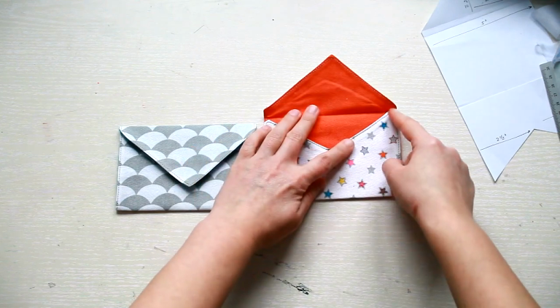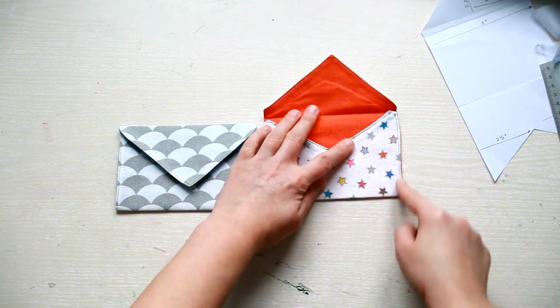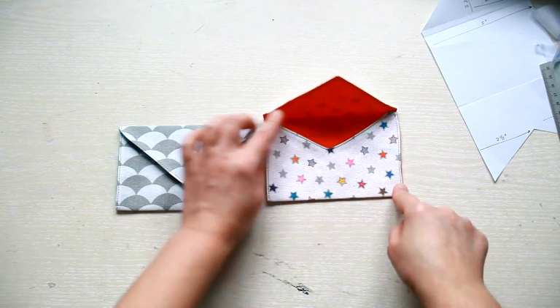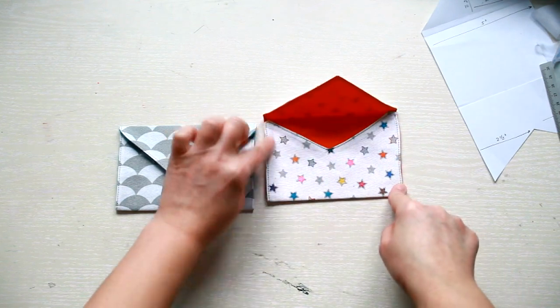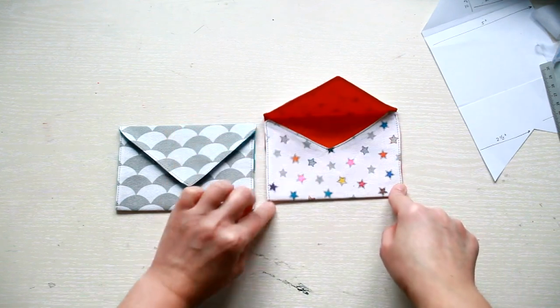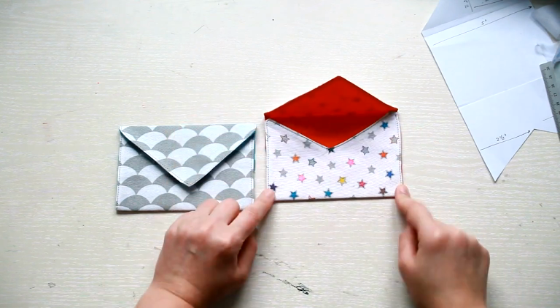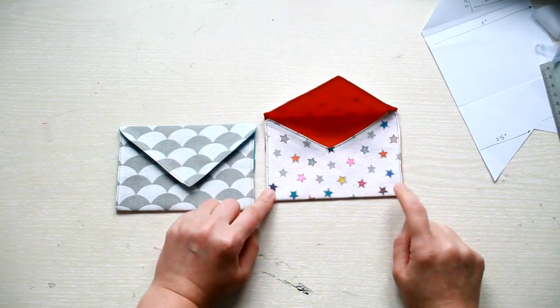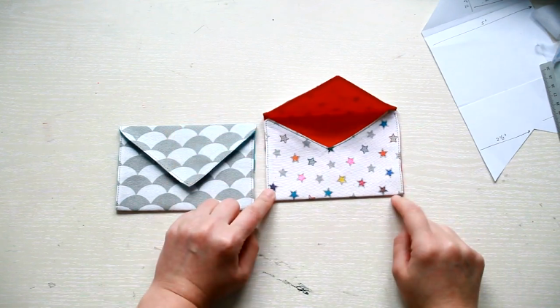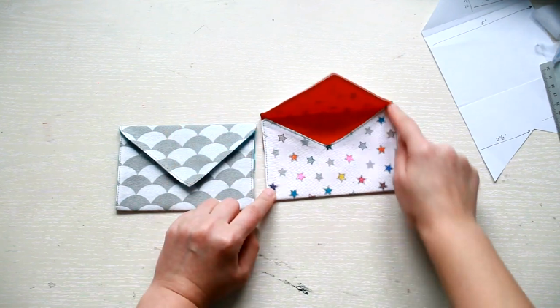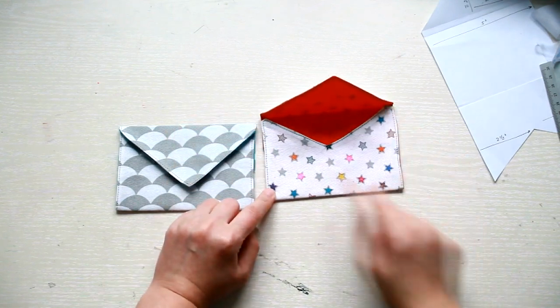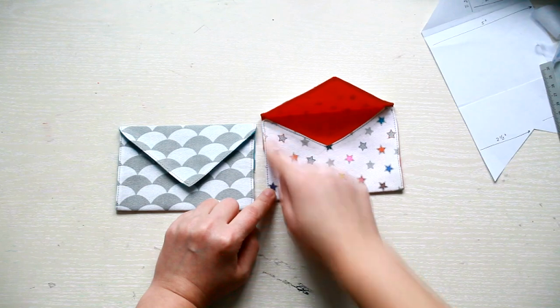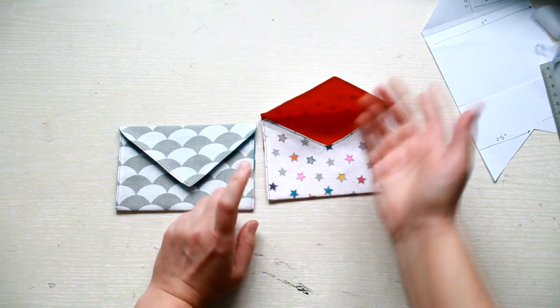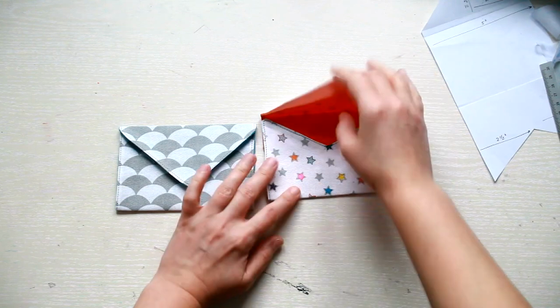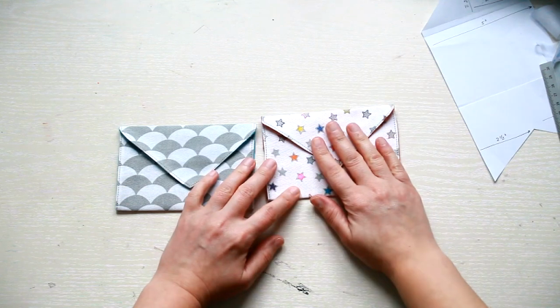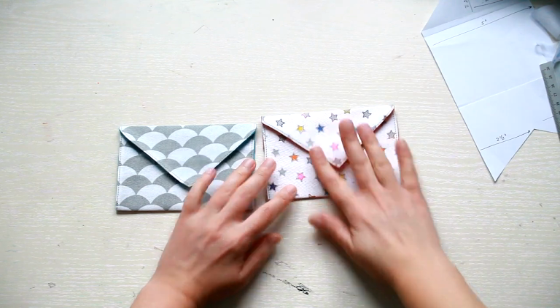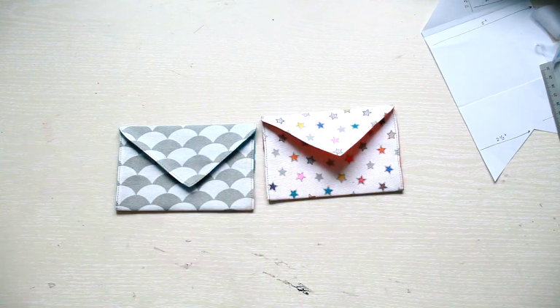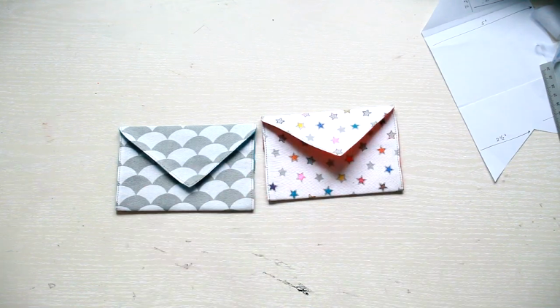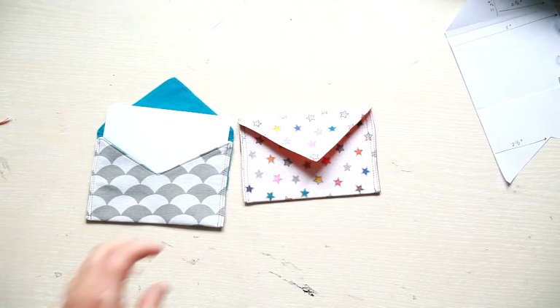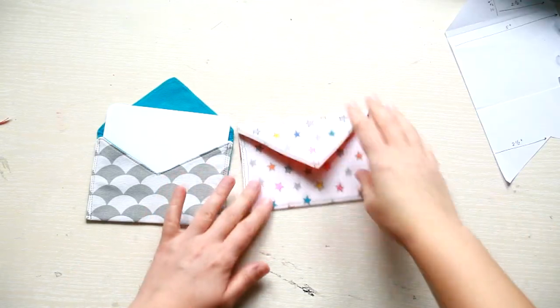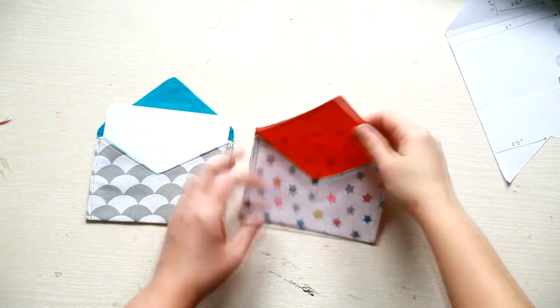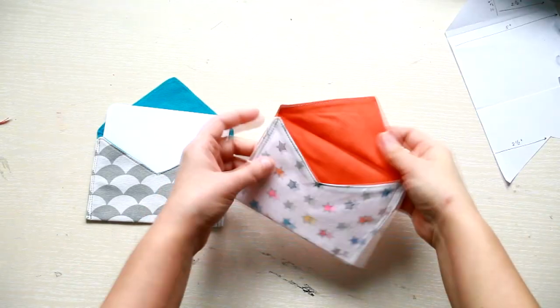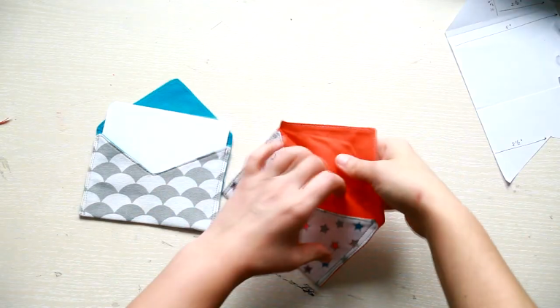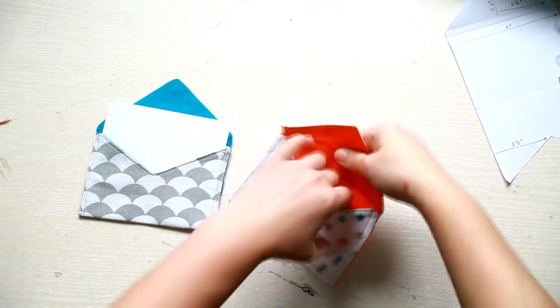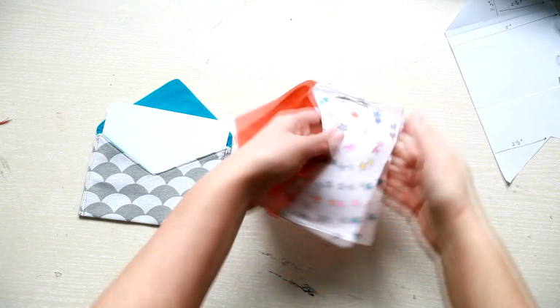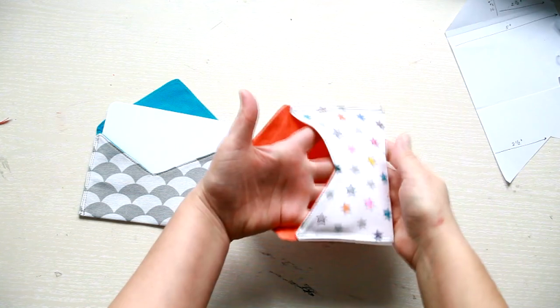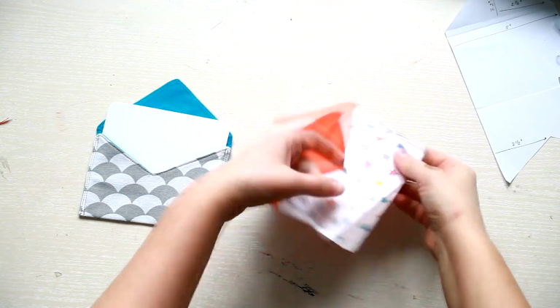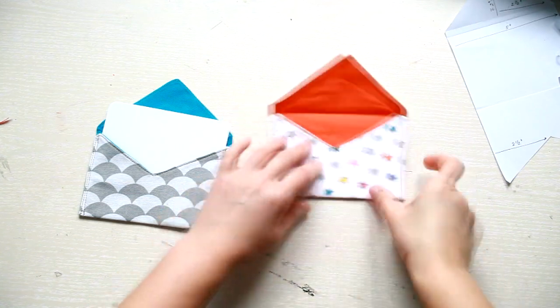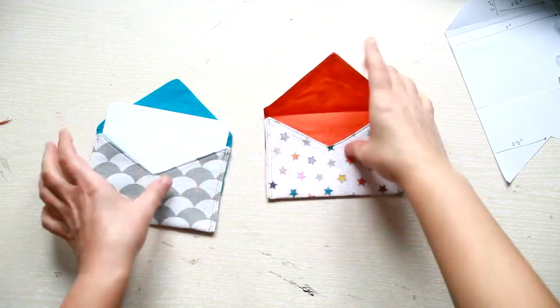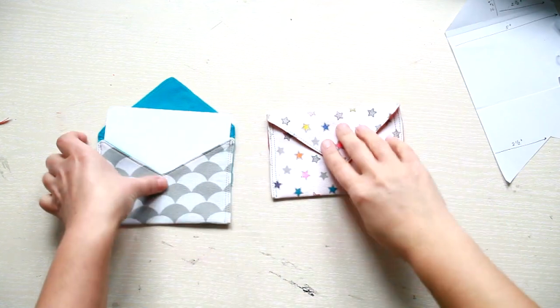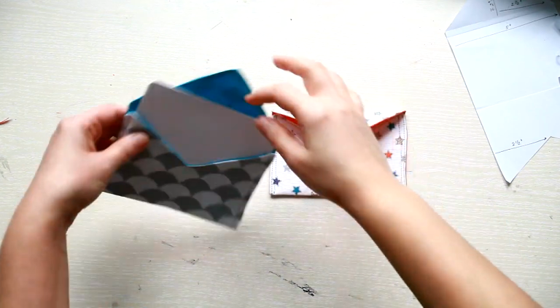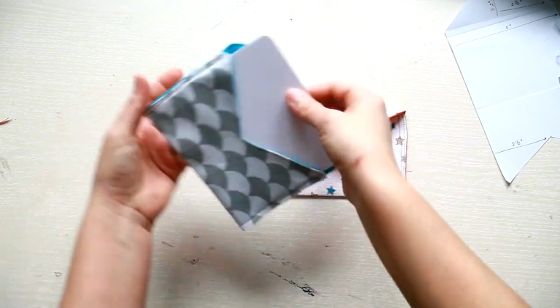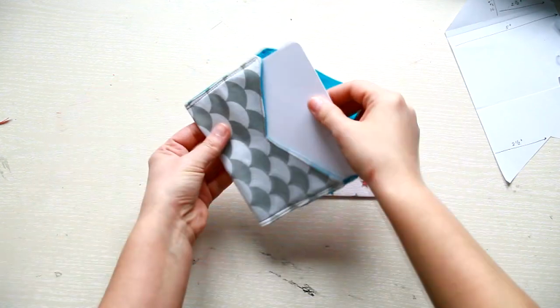Make a final seam — this time you'll sew only the sides. And you're done! How cute is that? You can also add a pom-pom, tassel, button, snap, or anything you want for closing the envelope.